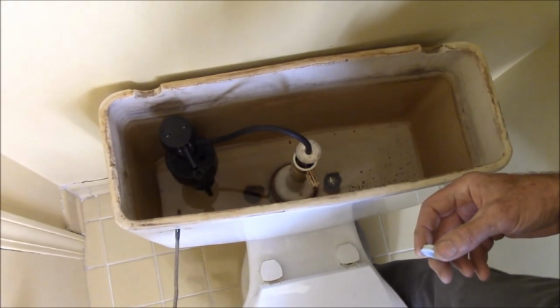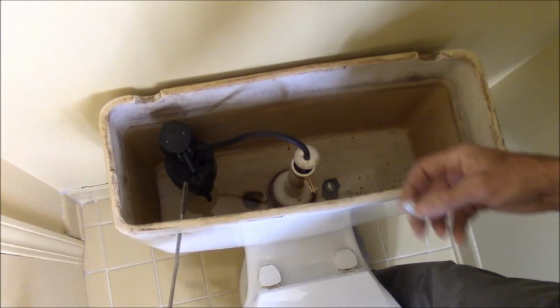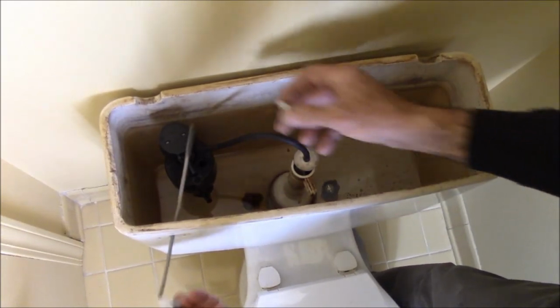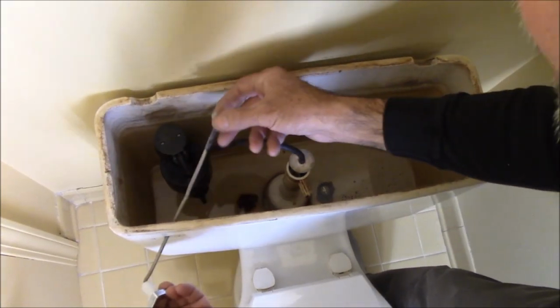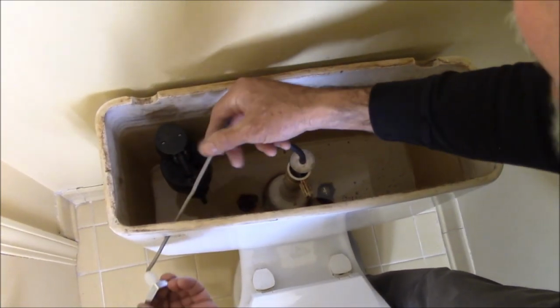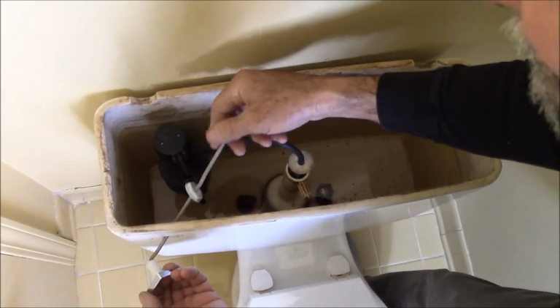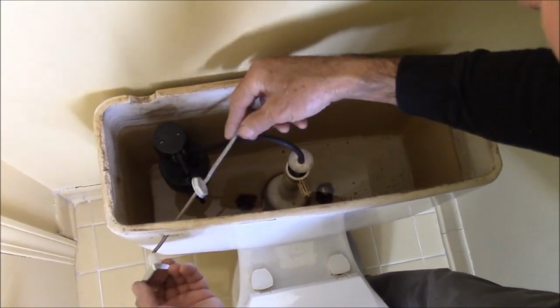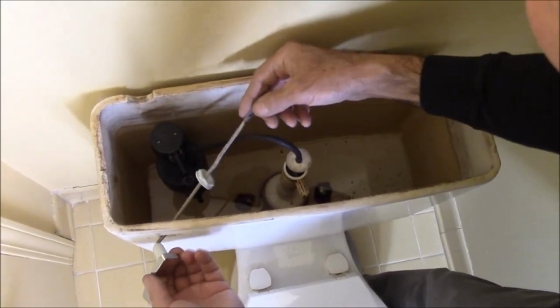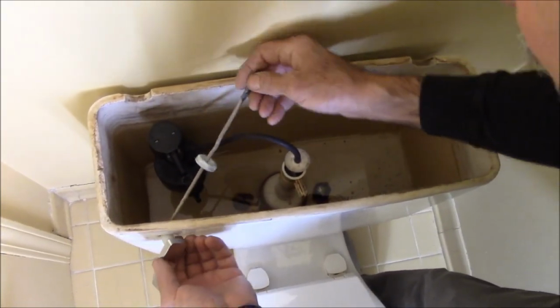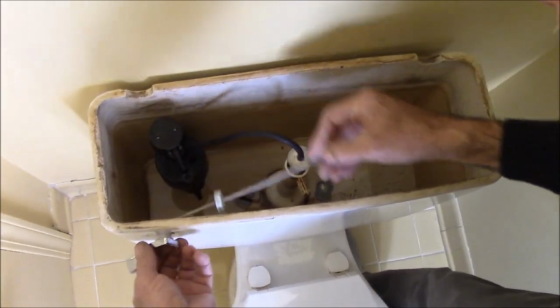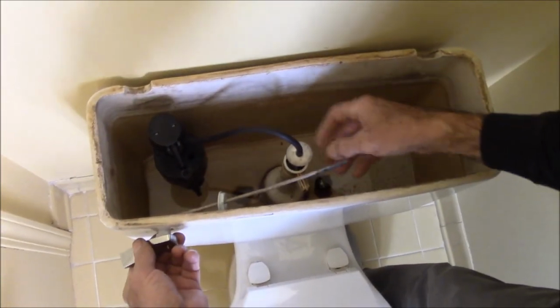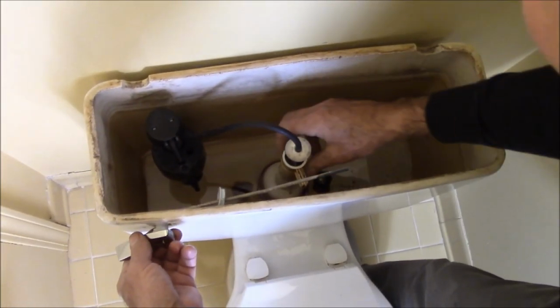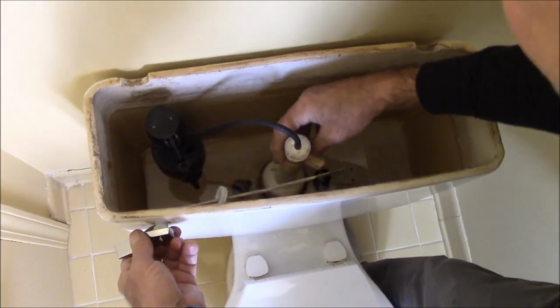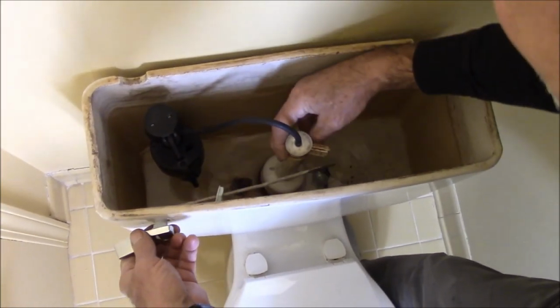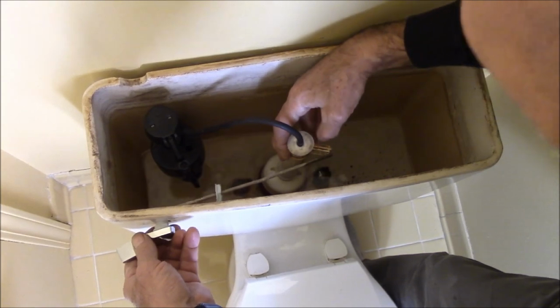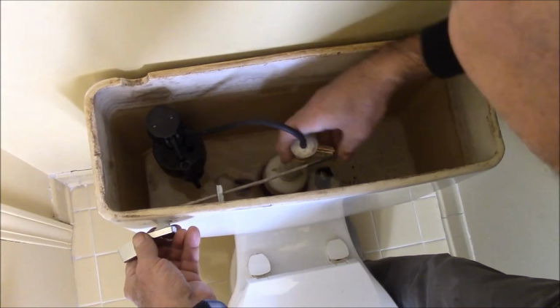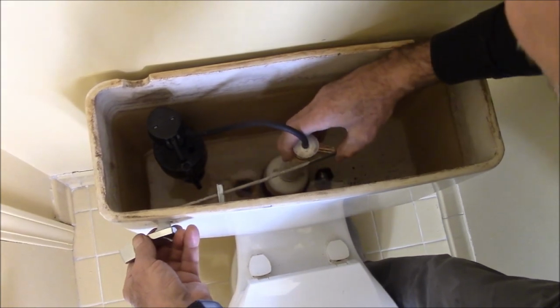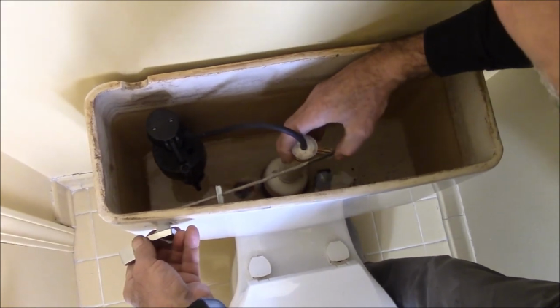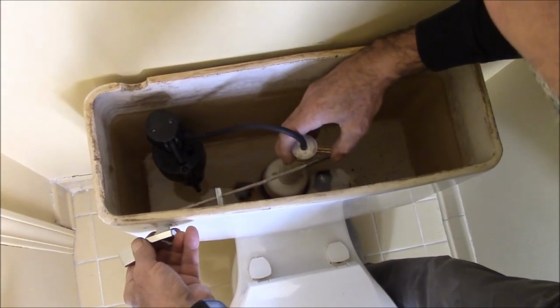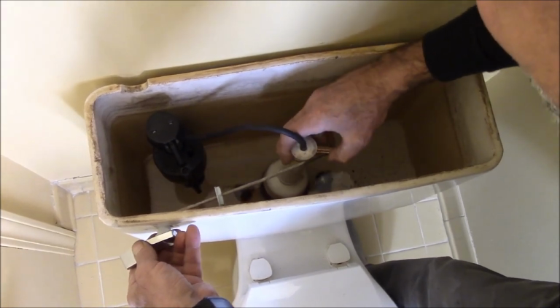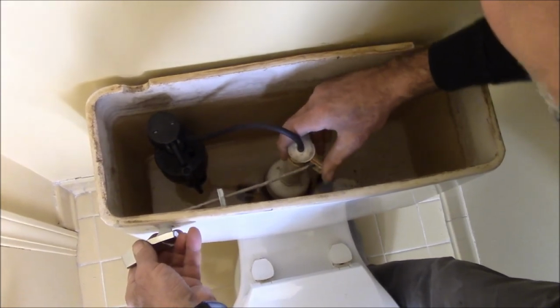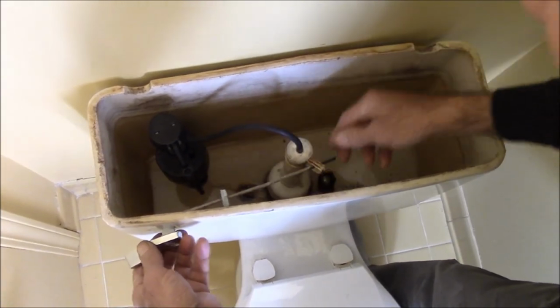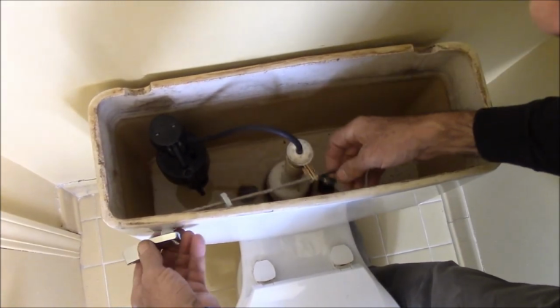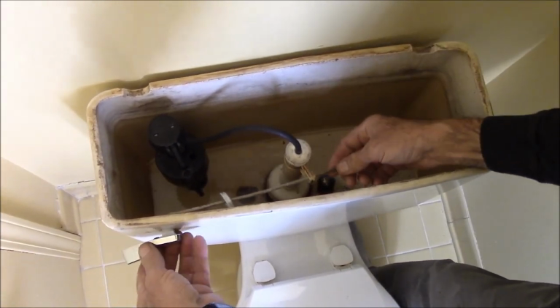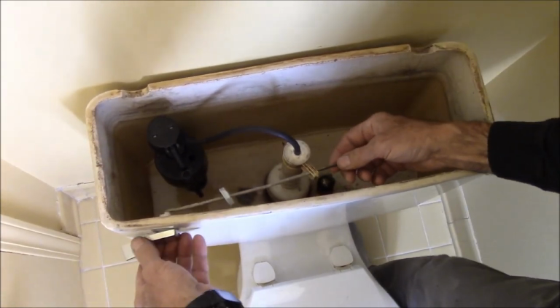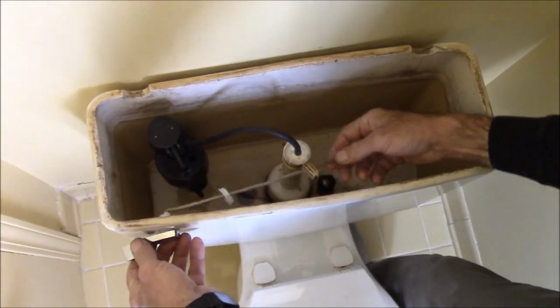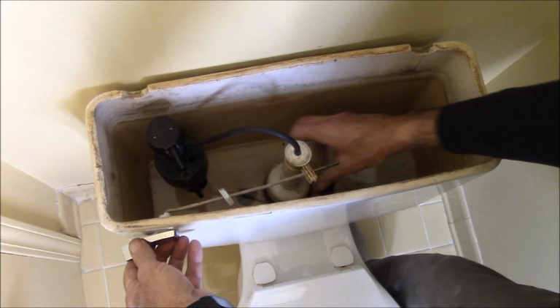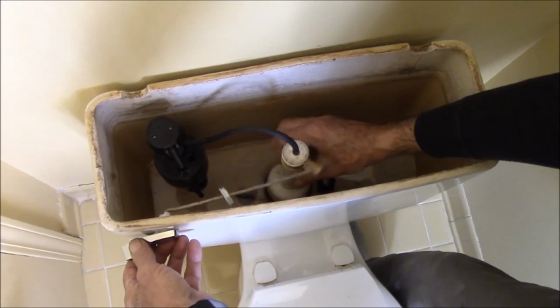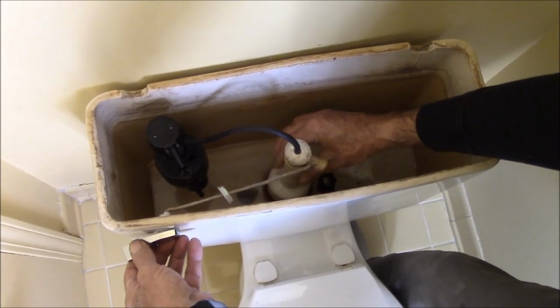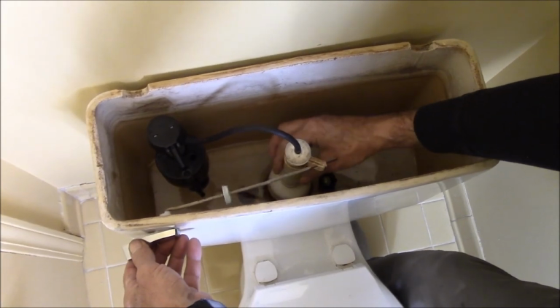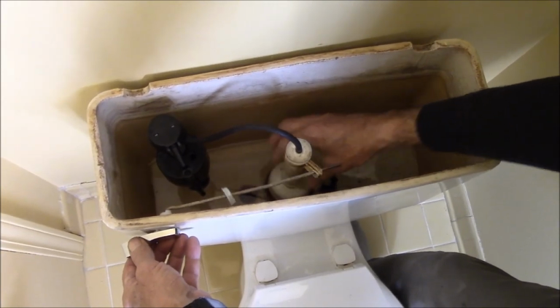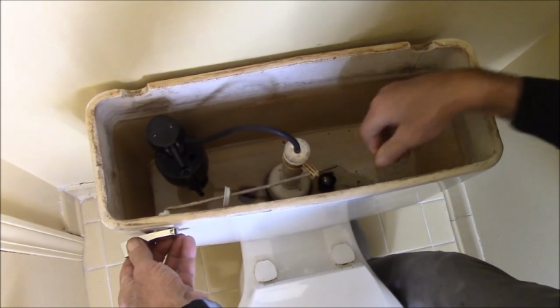You can put the handle in the toilet, get the nut on first, get it in place — and then see how long this is? You can rotate it and get it on, so now it can't get off.